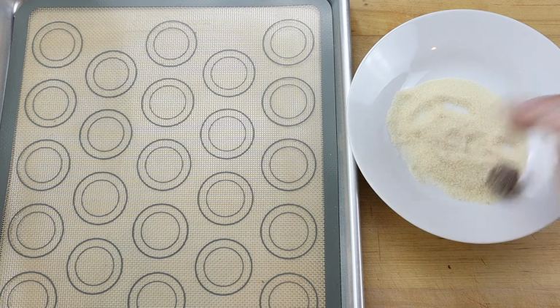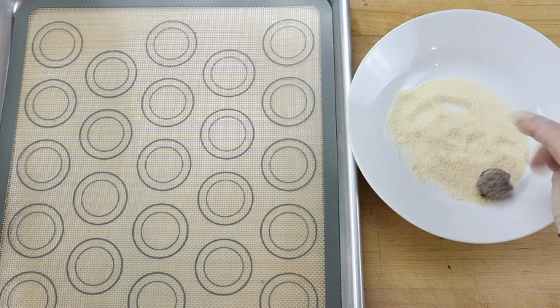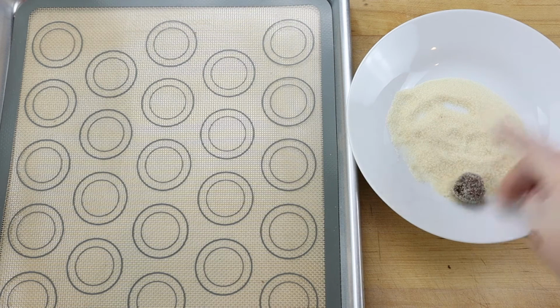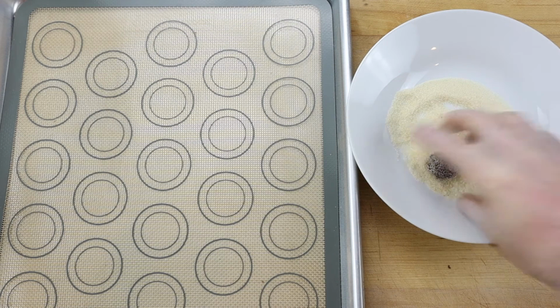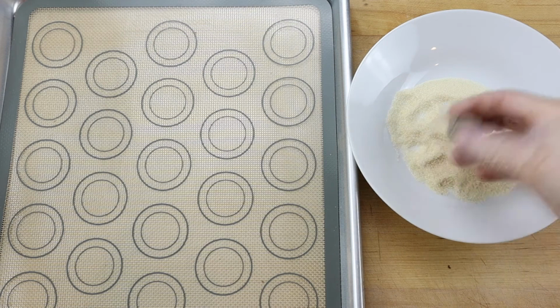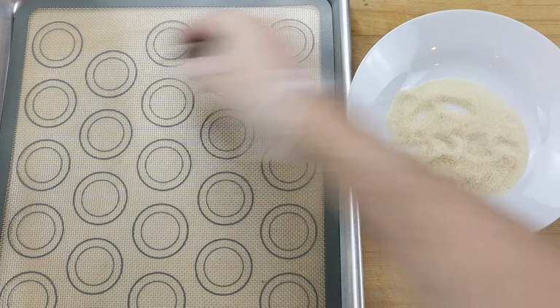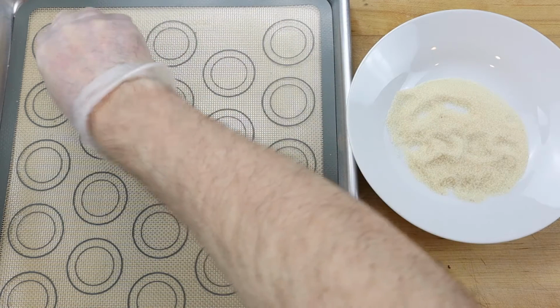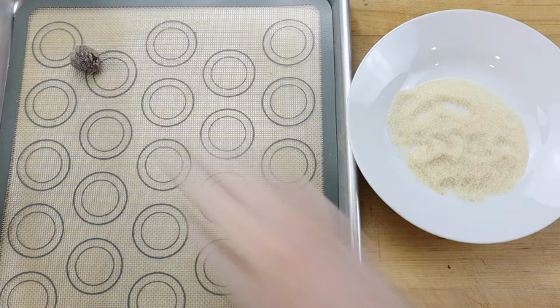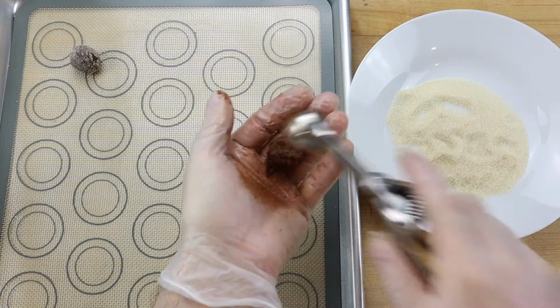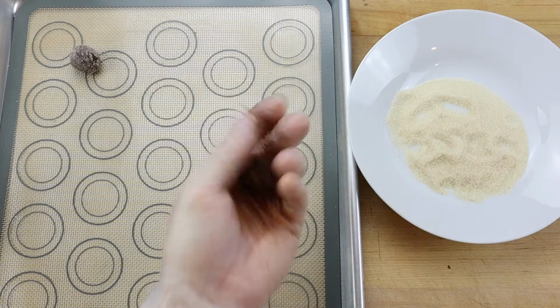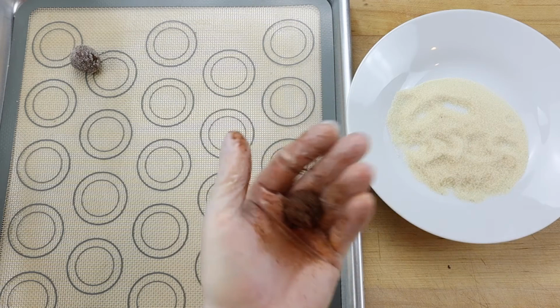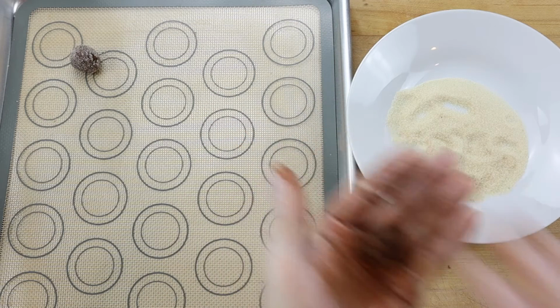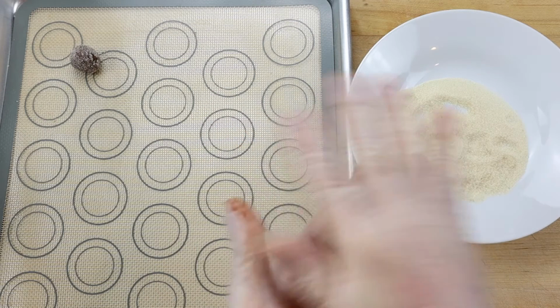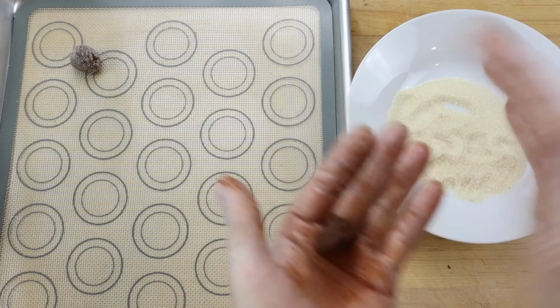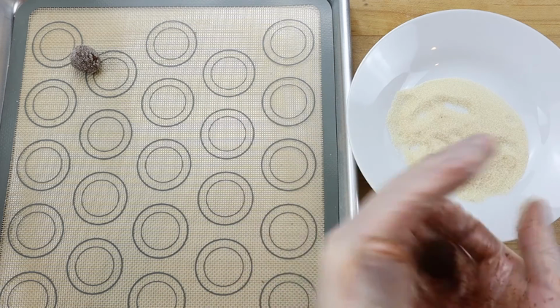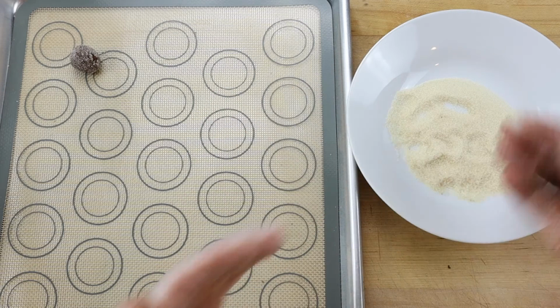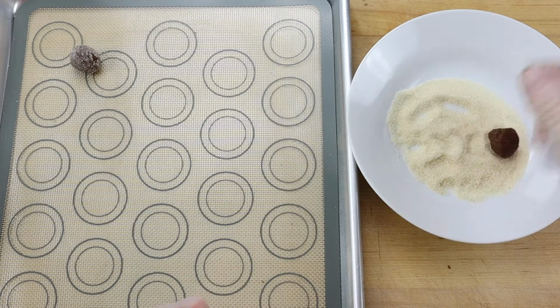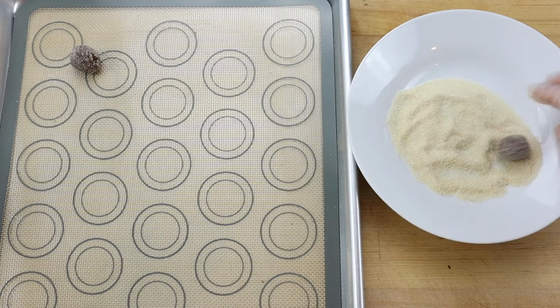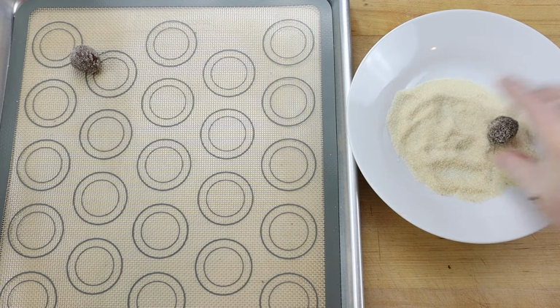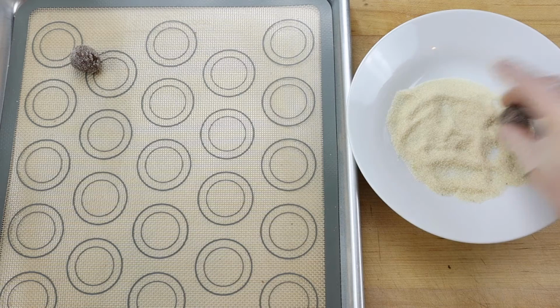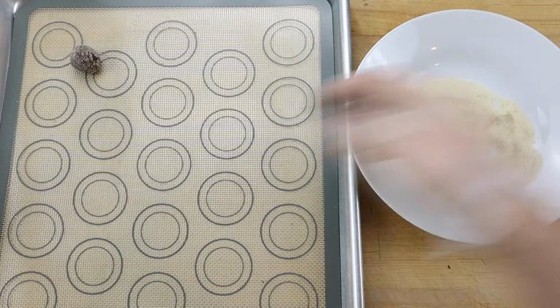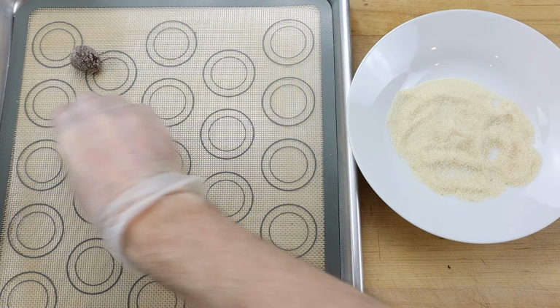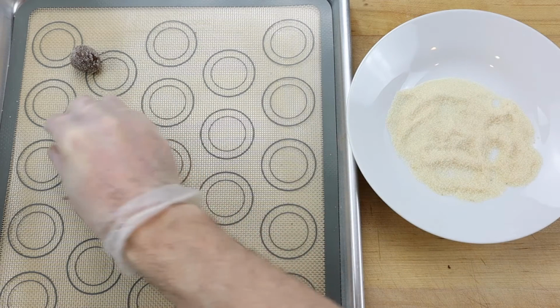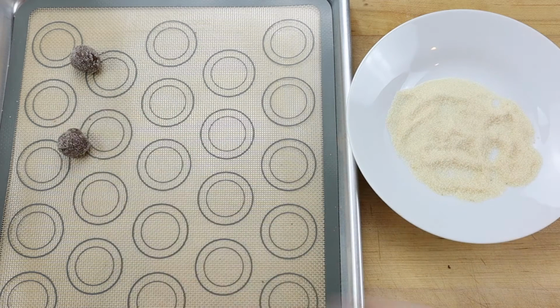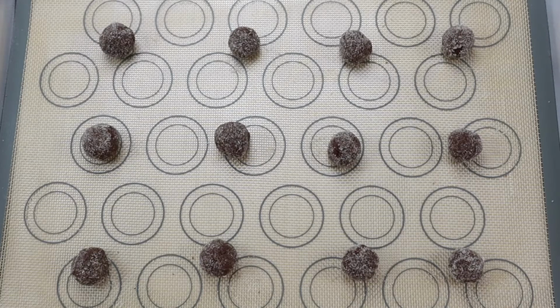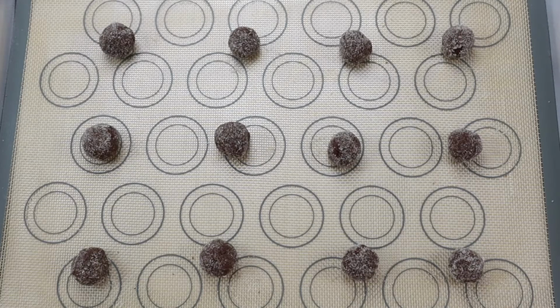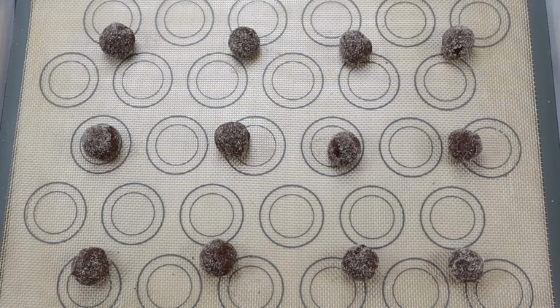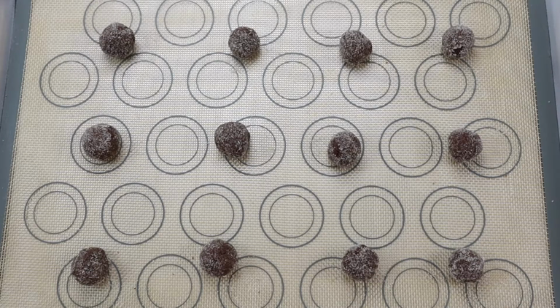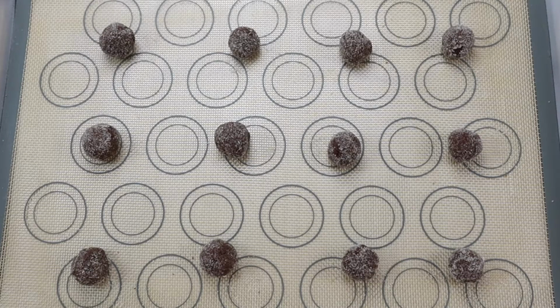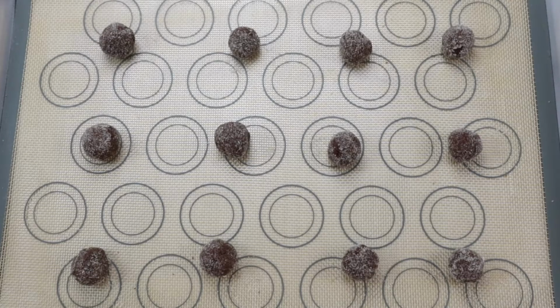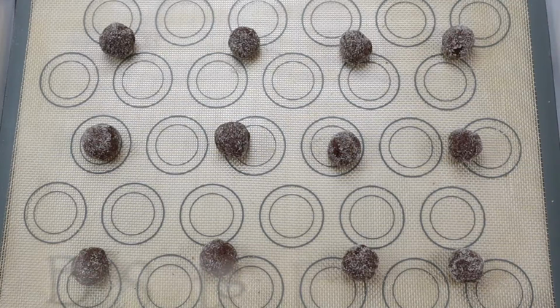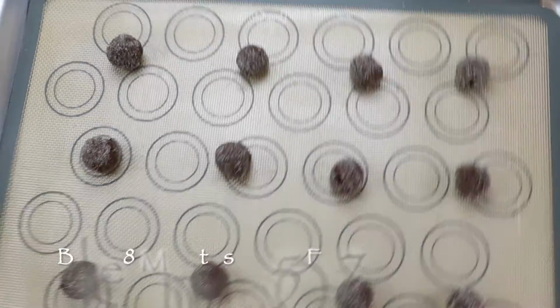Then roll into cane sugar to coat the entire outside surface and spread the sanded cookie dough portions out evenly on the lined baking tray. Bake the cookies in a preheated 350 degree Fahrenheit or 177 degrees Celsius oven for 8 minutes.